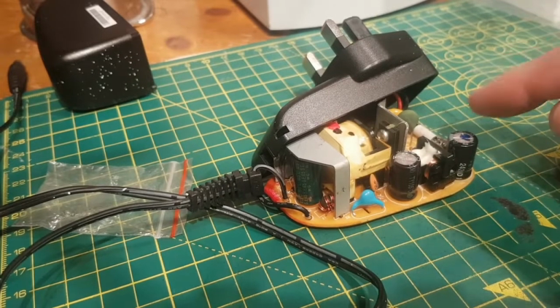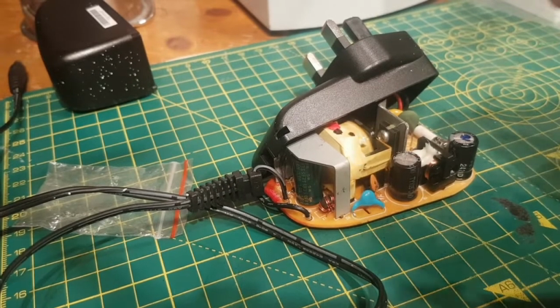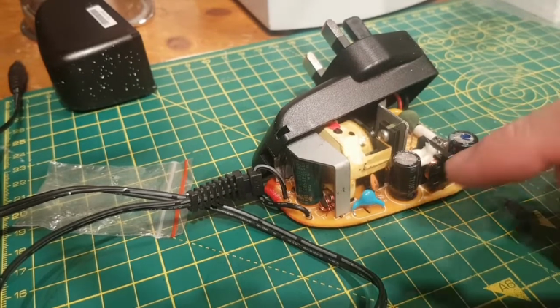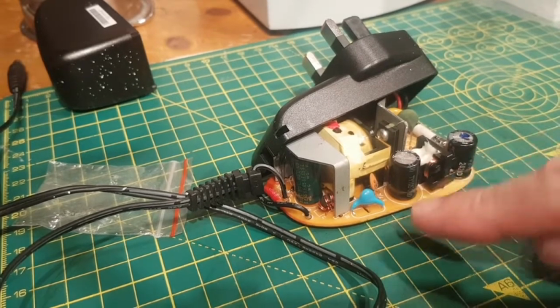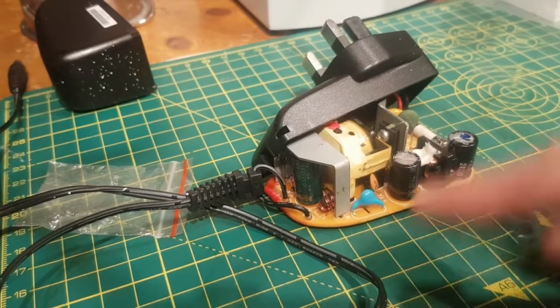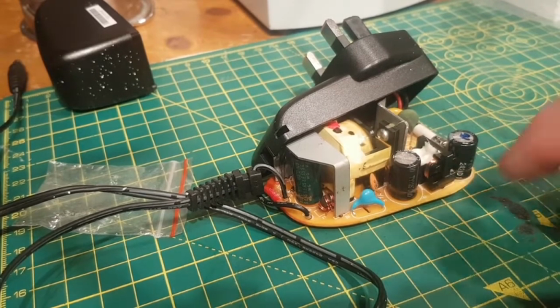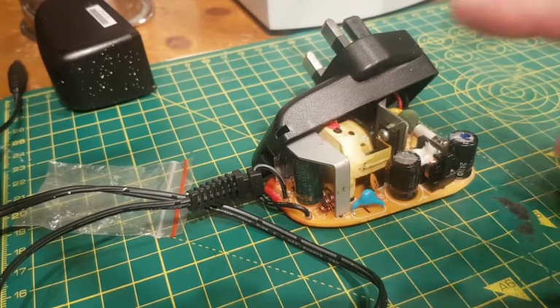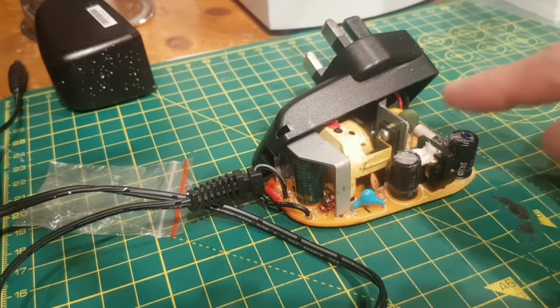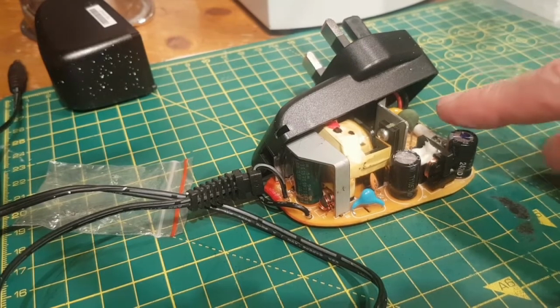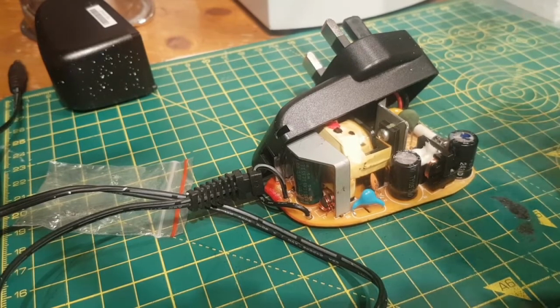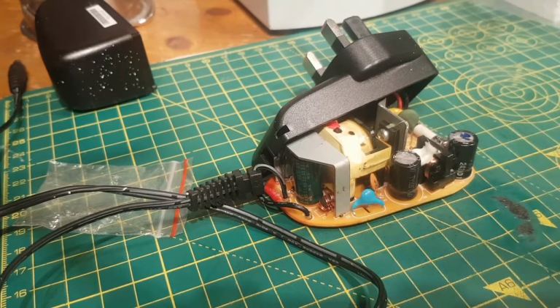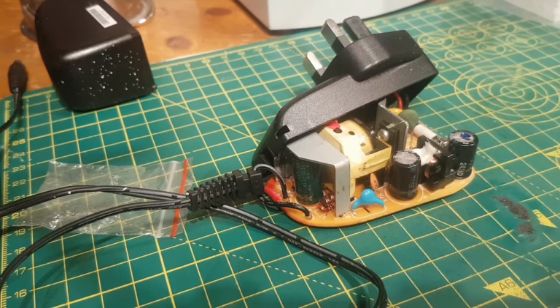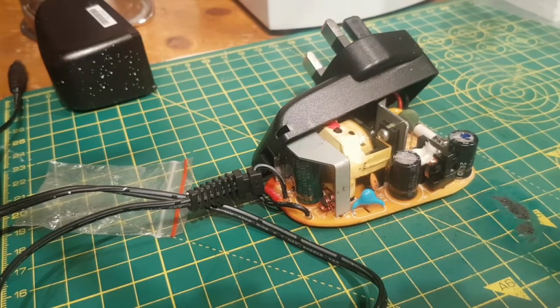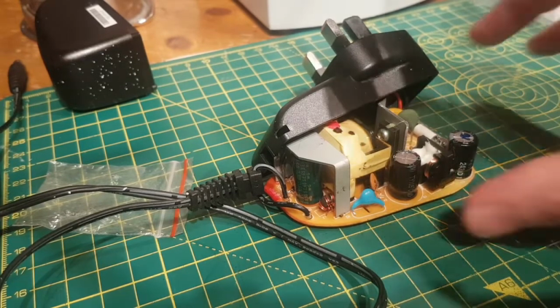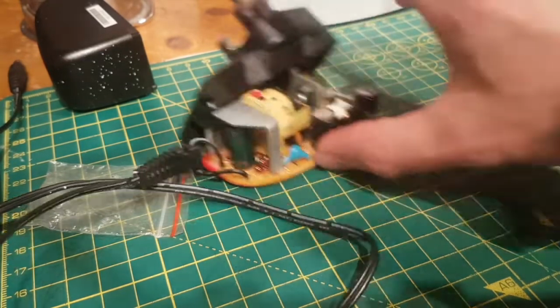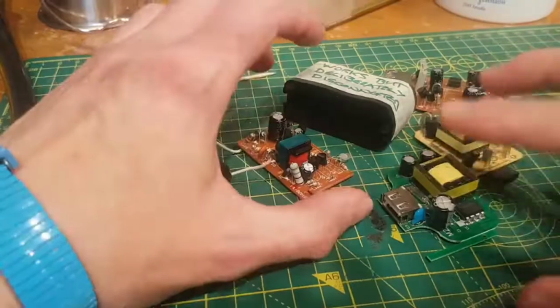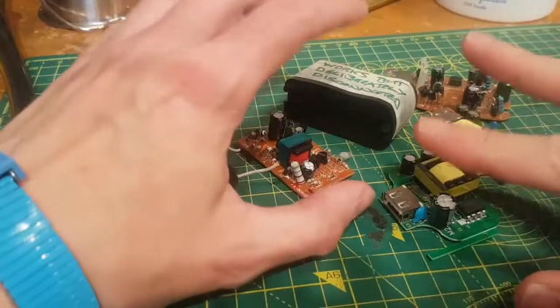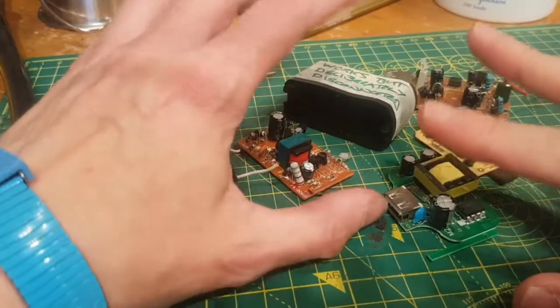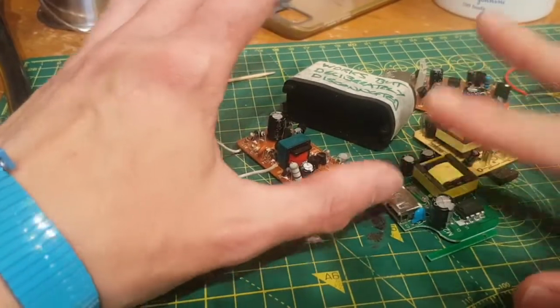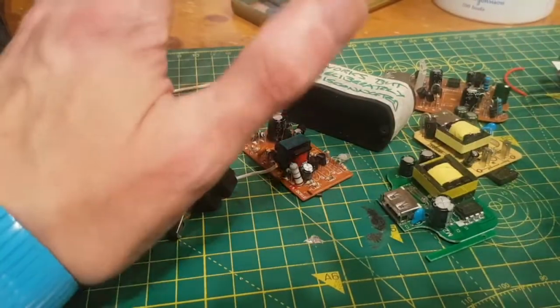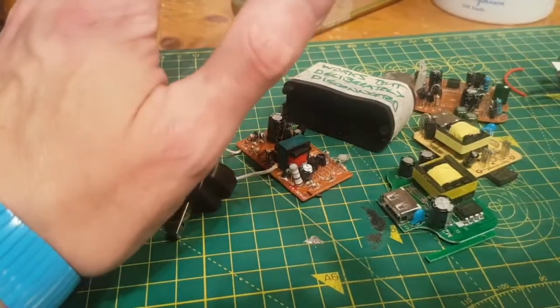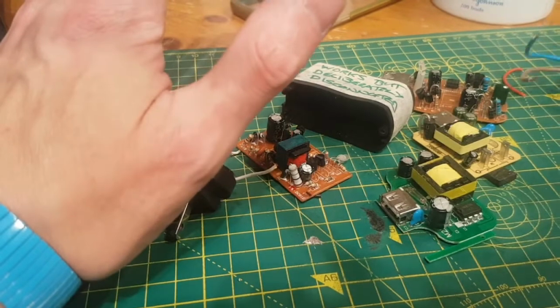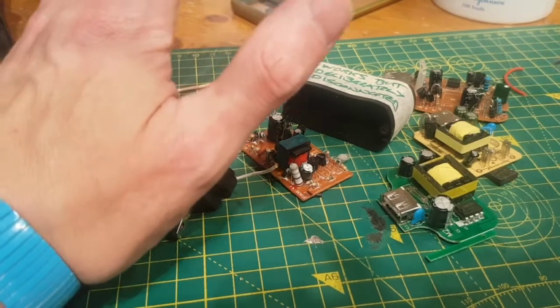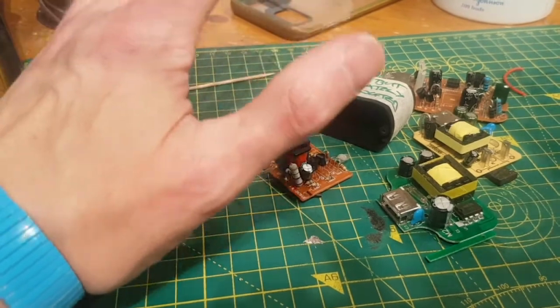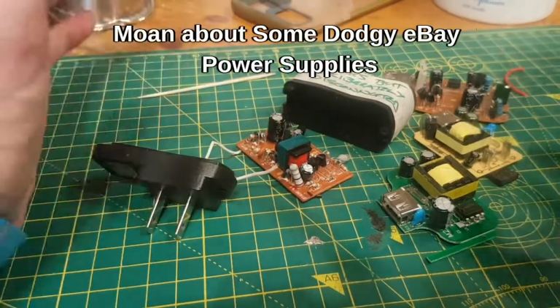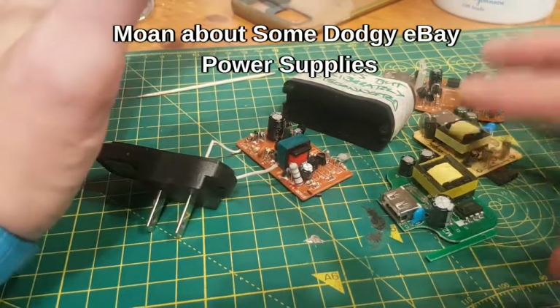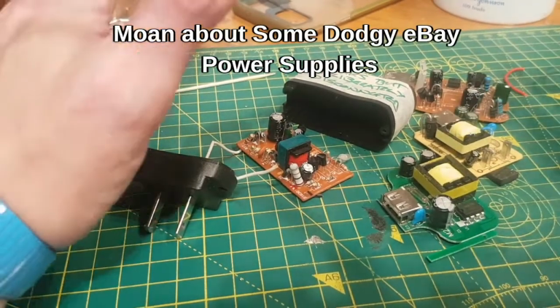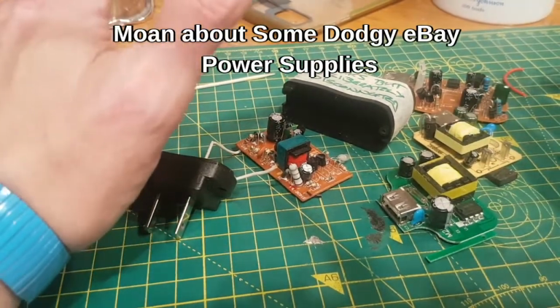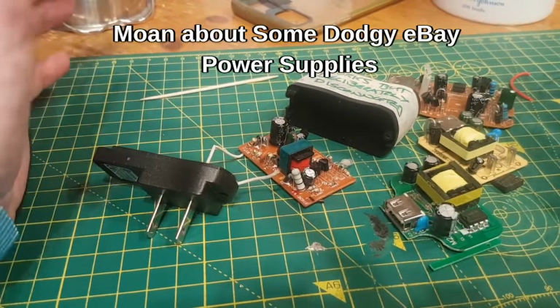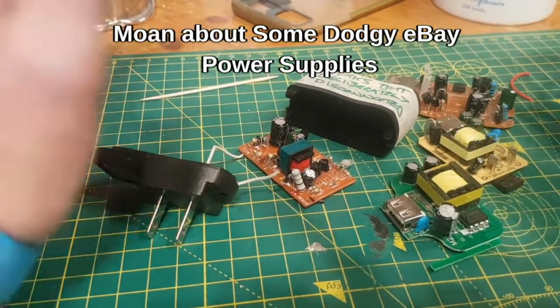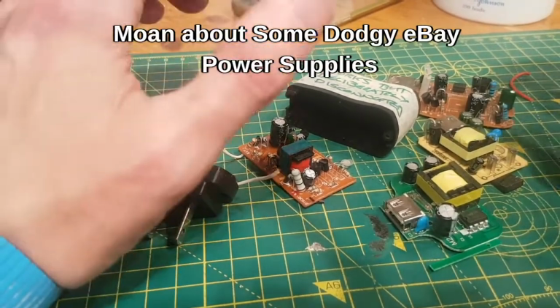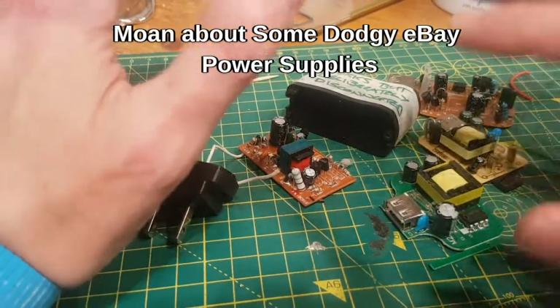That's a decent power supply — fuse, filtering, decent wiring, trustworthy. Now let me have a quick whinge and a moan about some of the things I've seen on other power supplies.